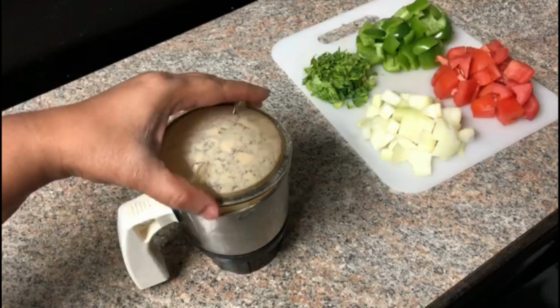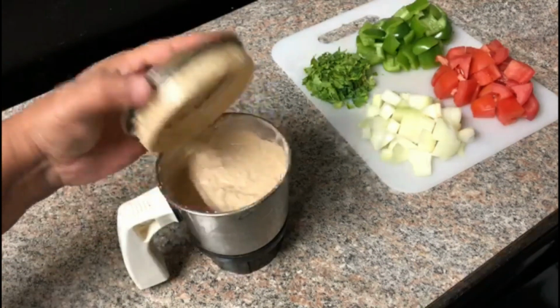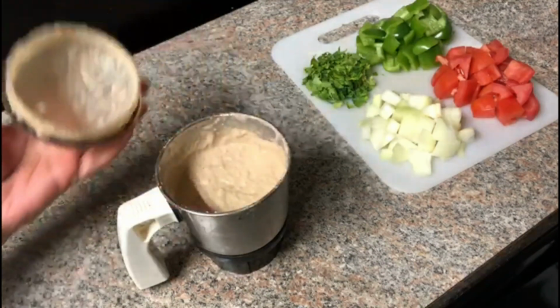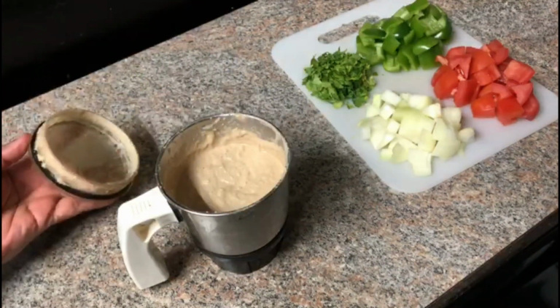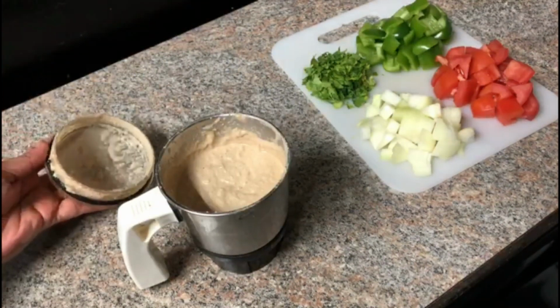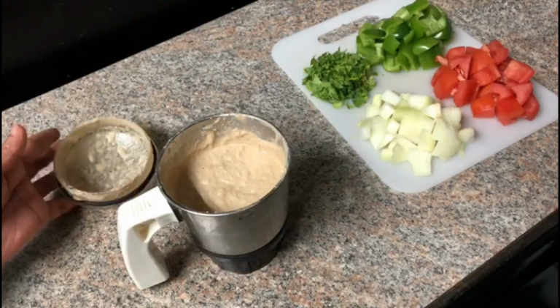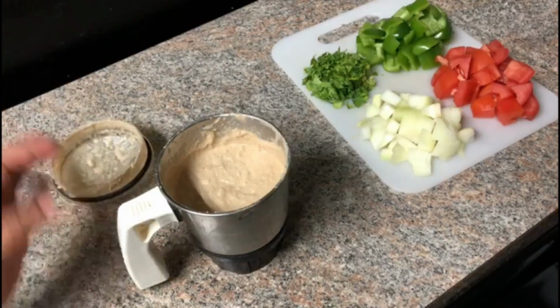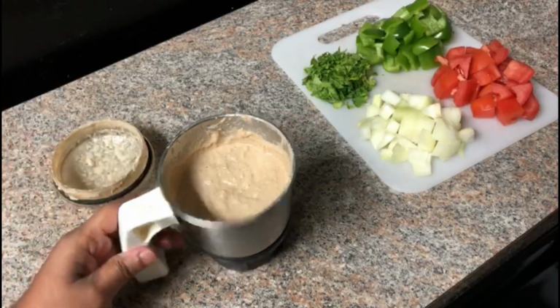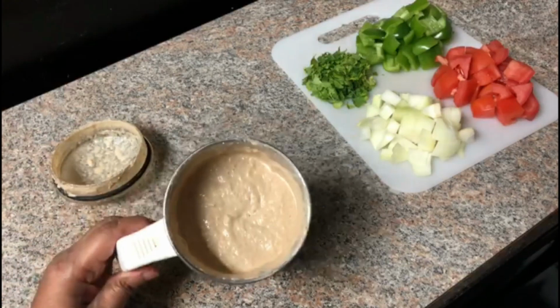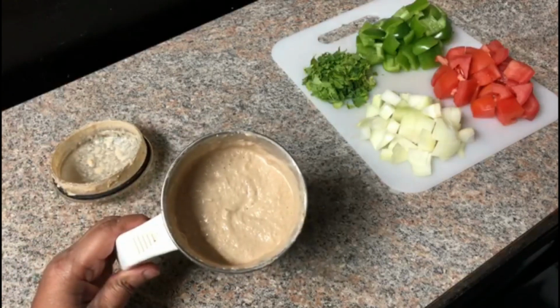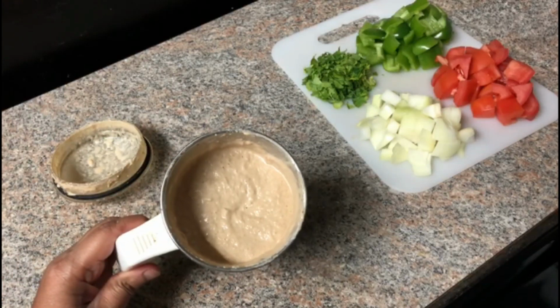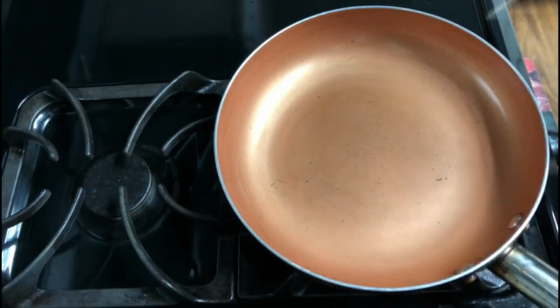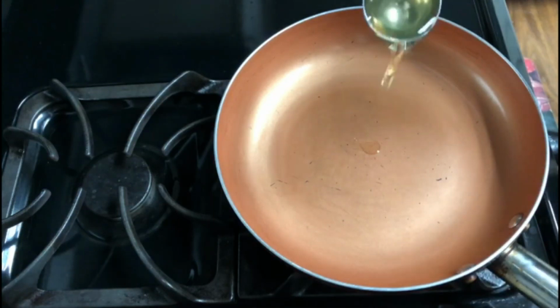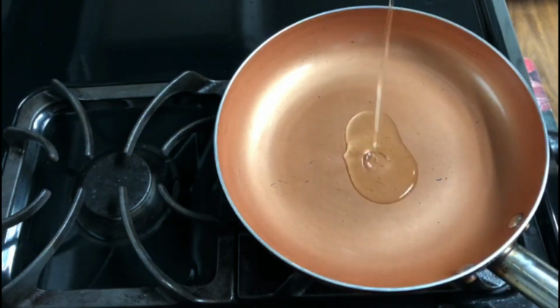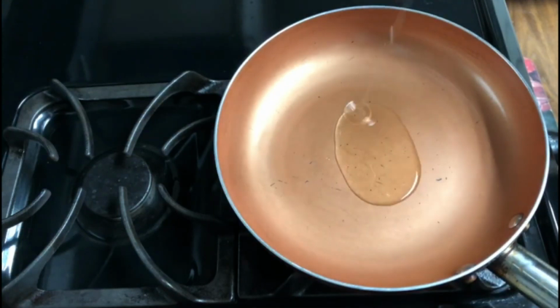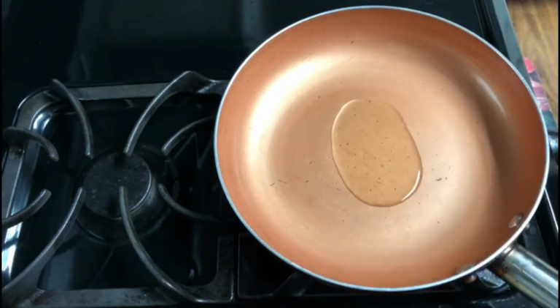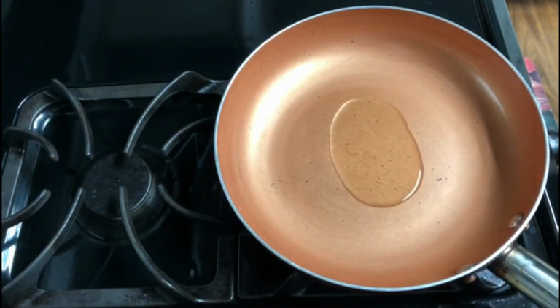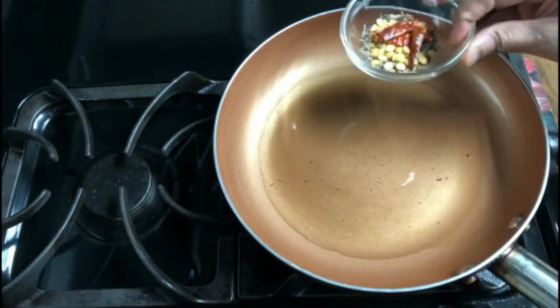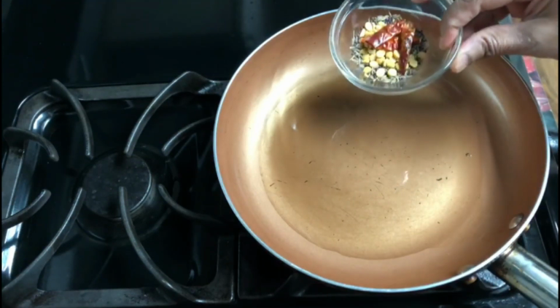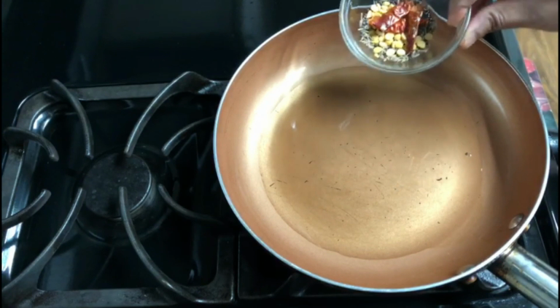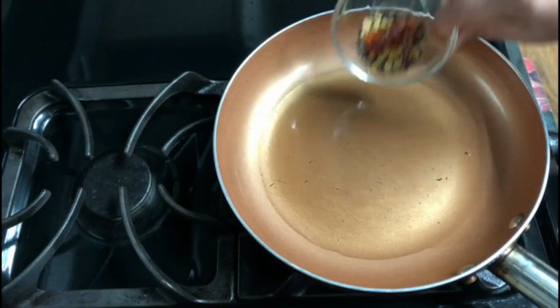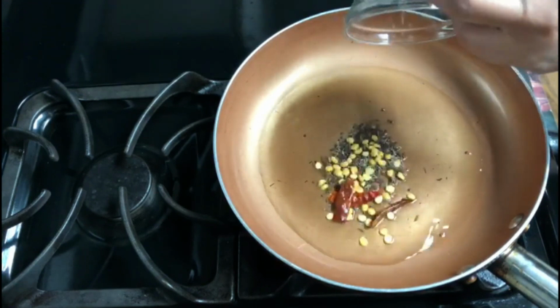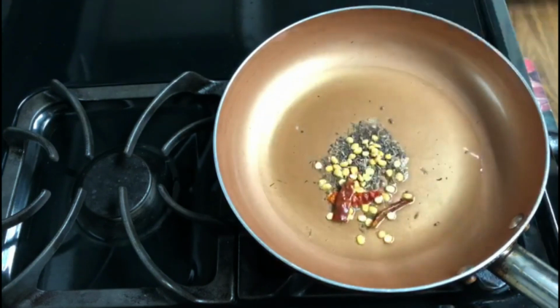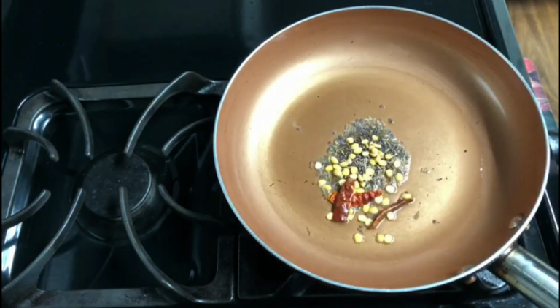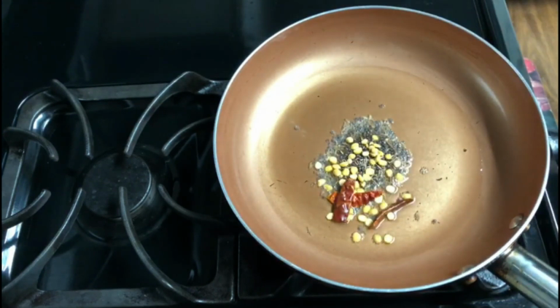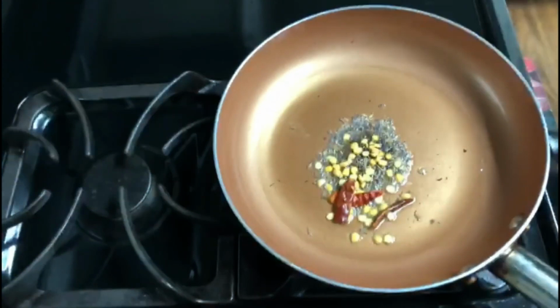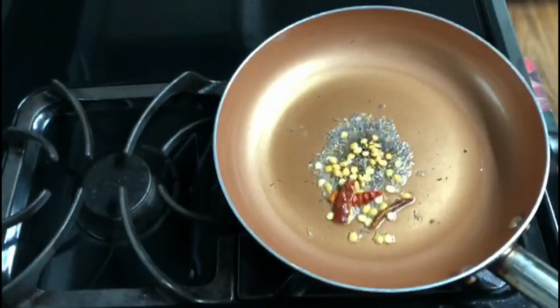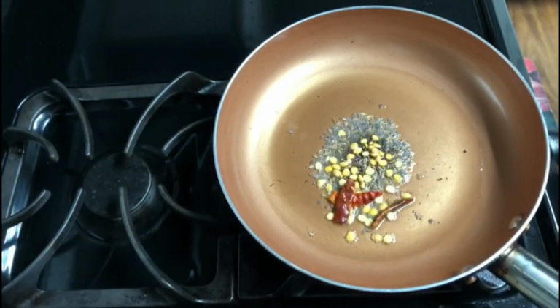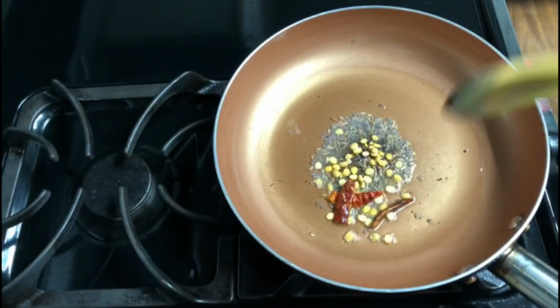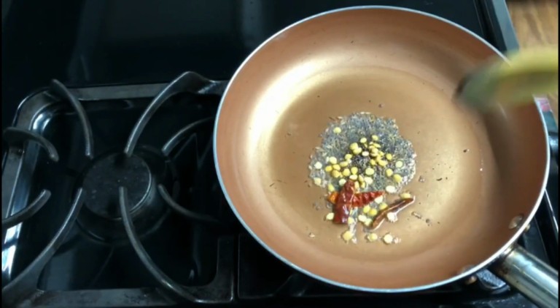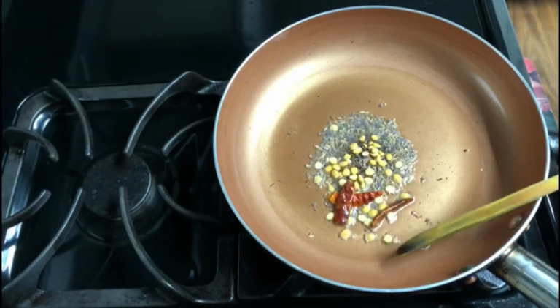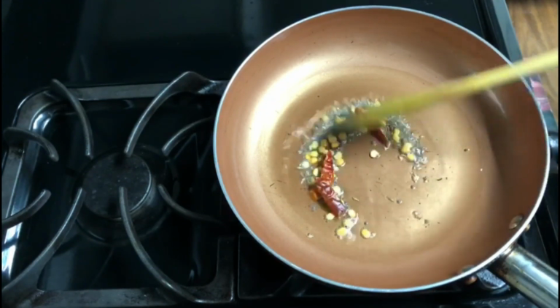When you cook it, cook it in a pan and put 3 tablespoons of oil. Put the oil in the pan.